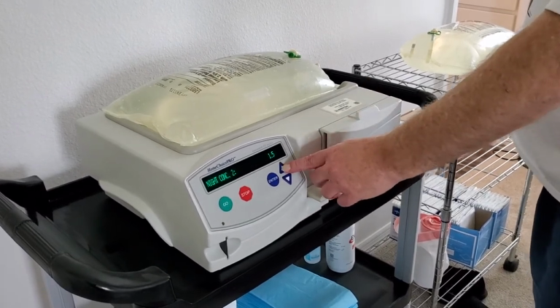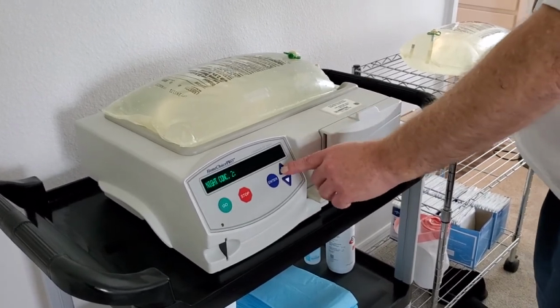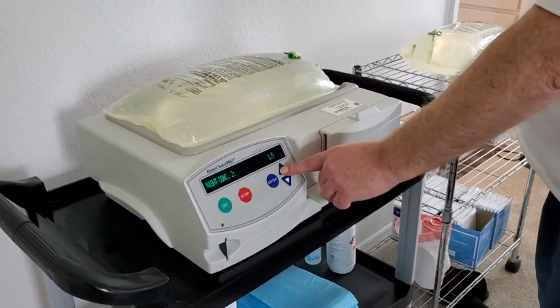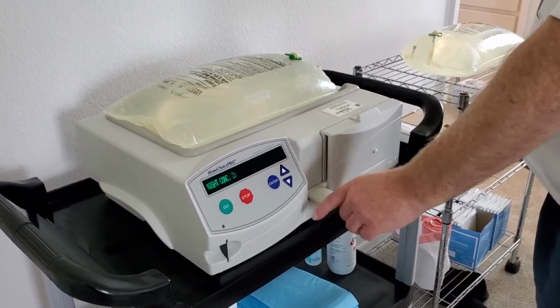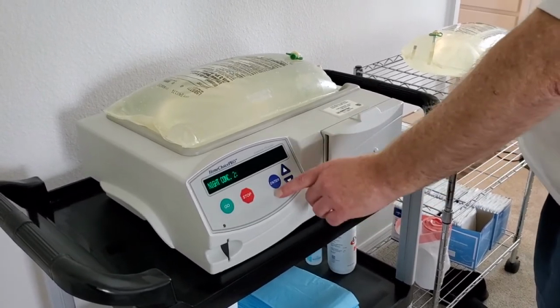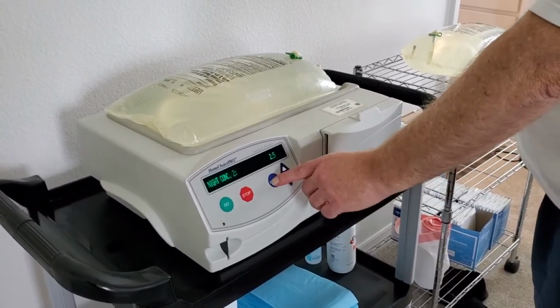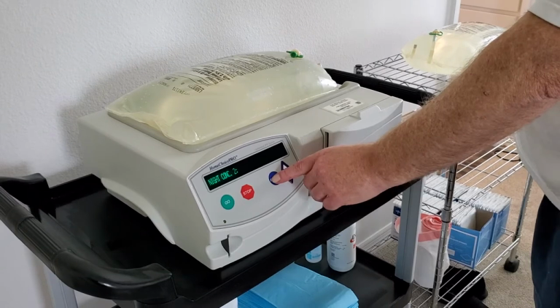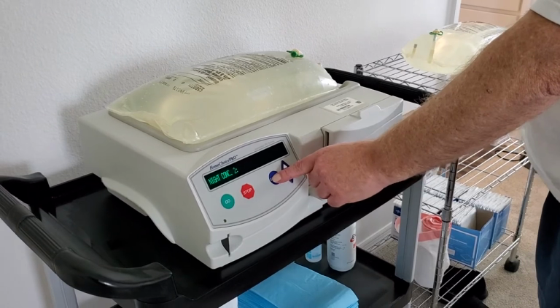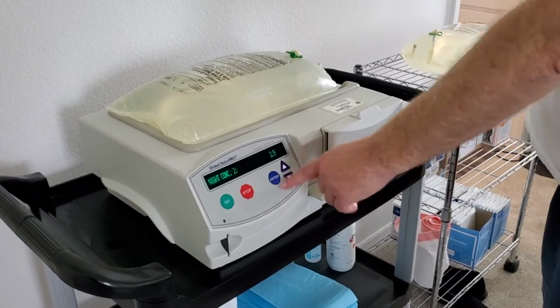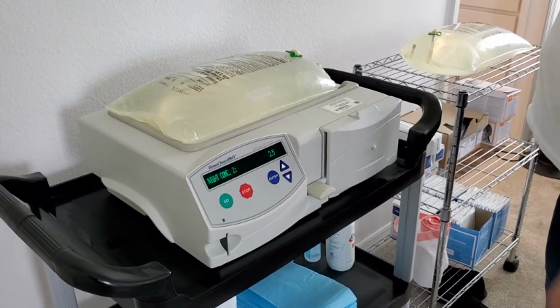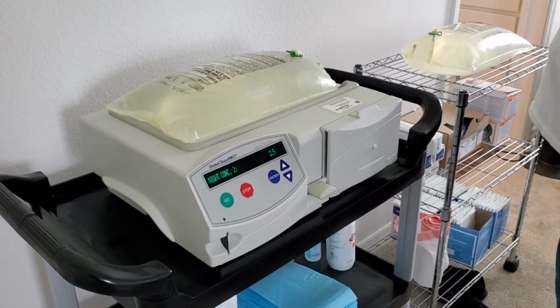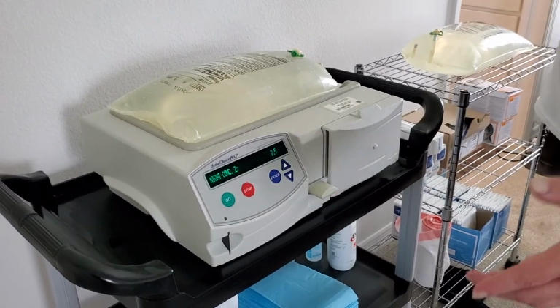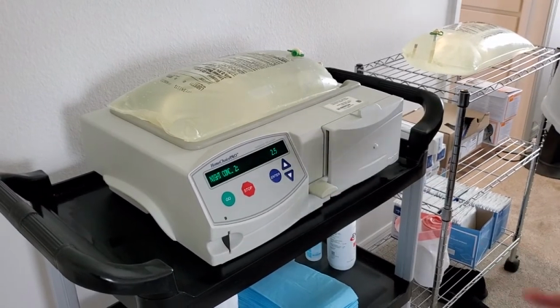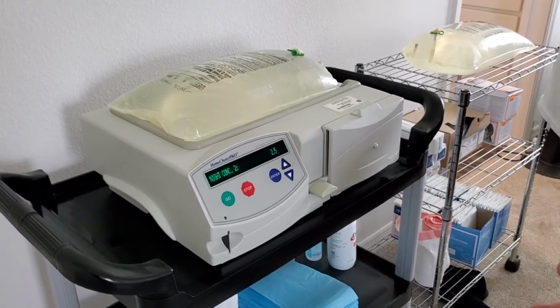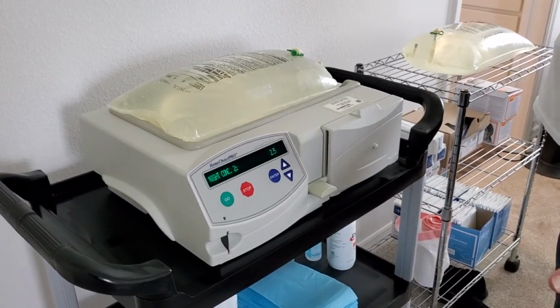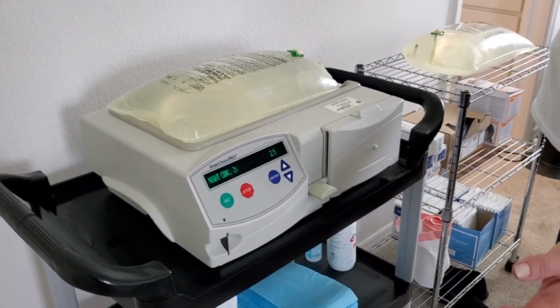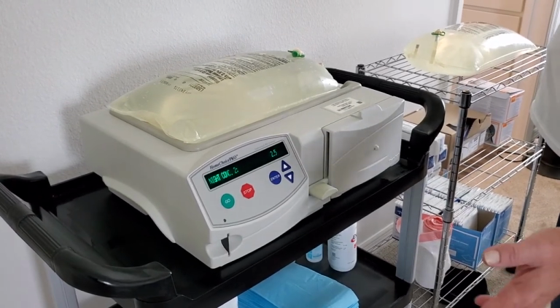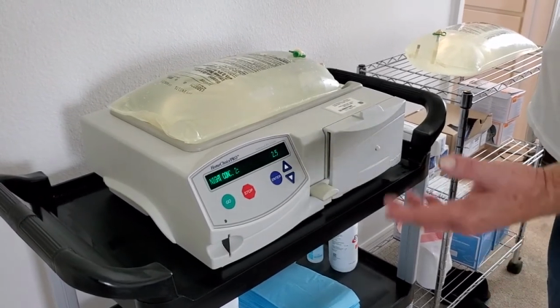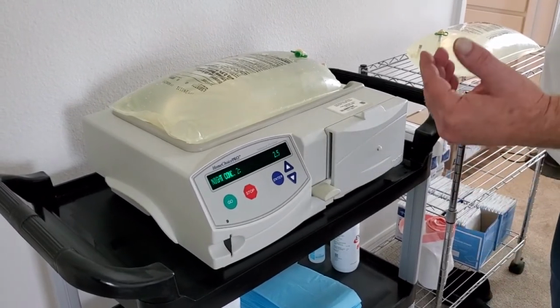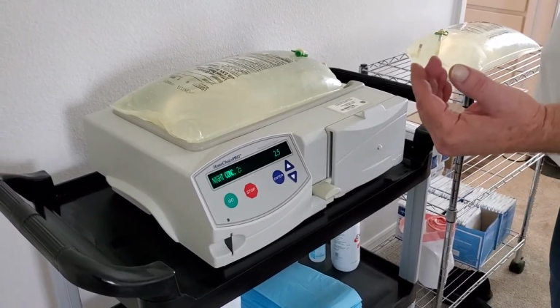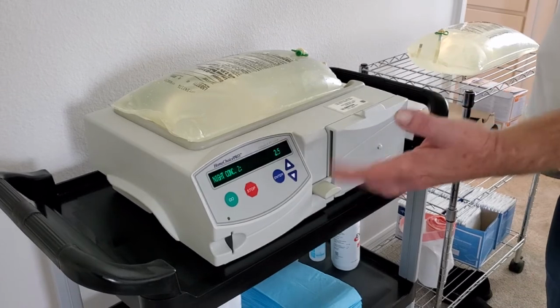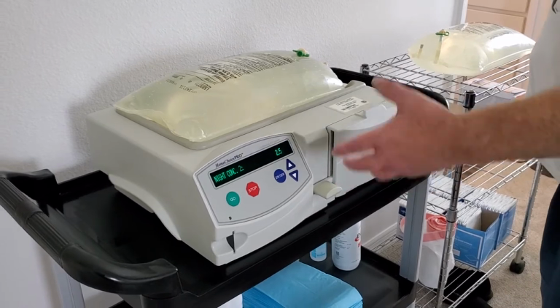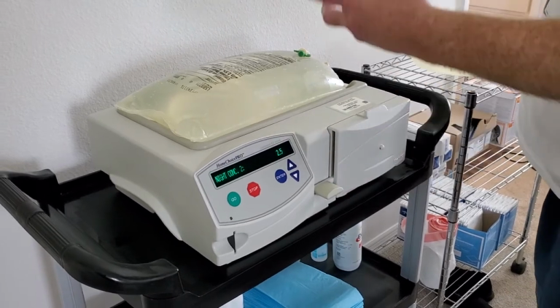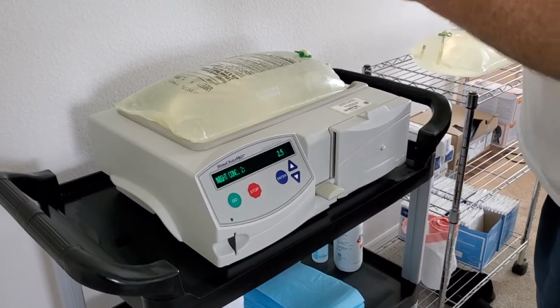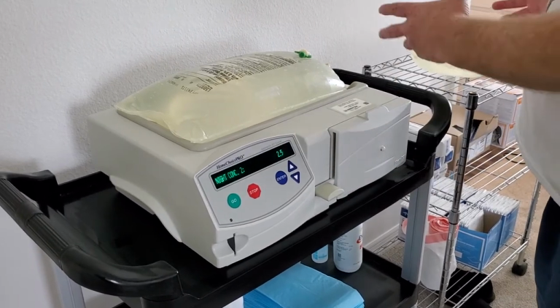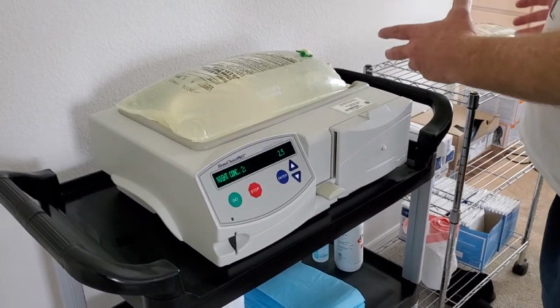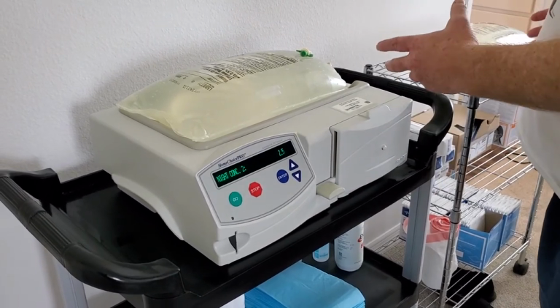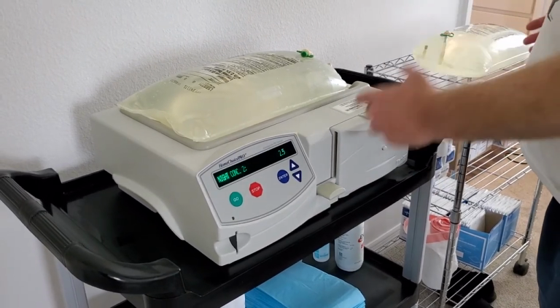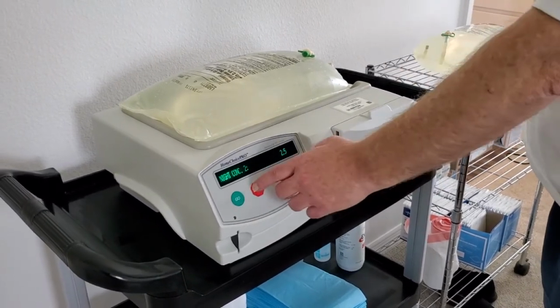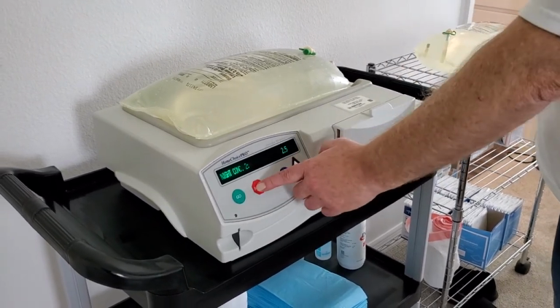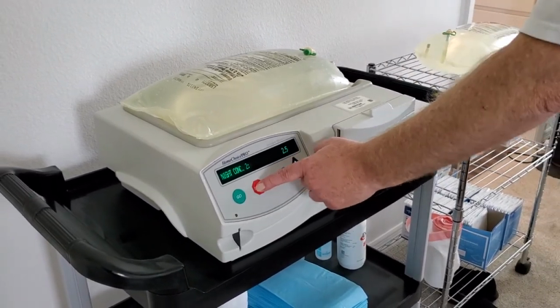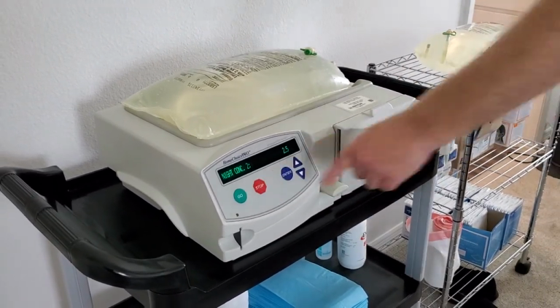I hit enter. I've programmed all my vitals and what I'm using for my solution. Now I can just hit stop.